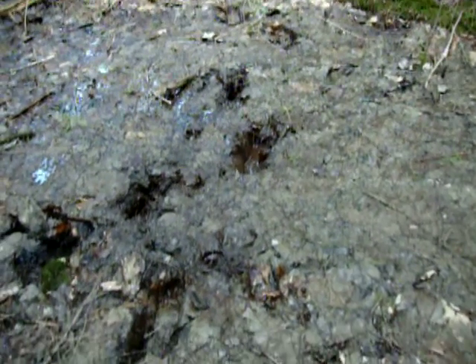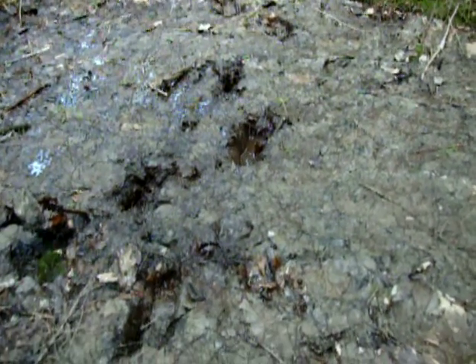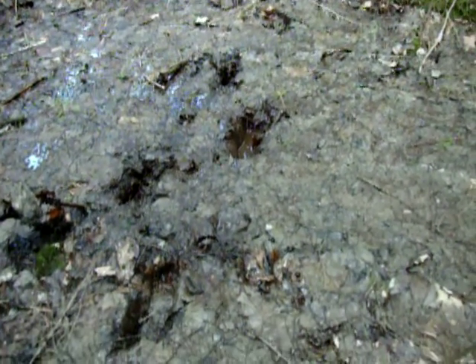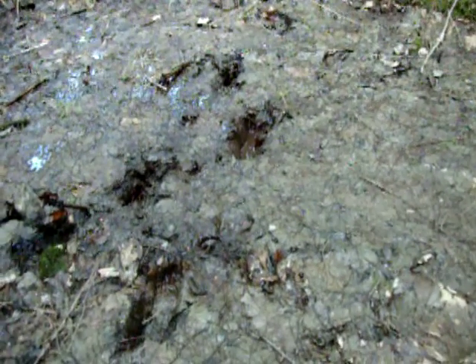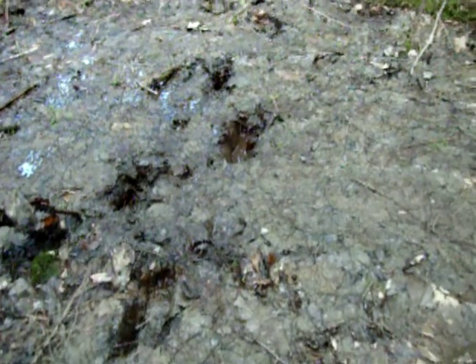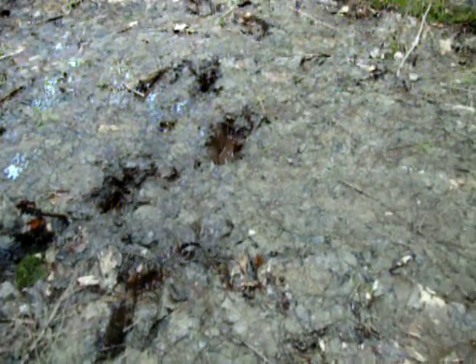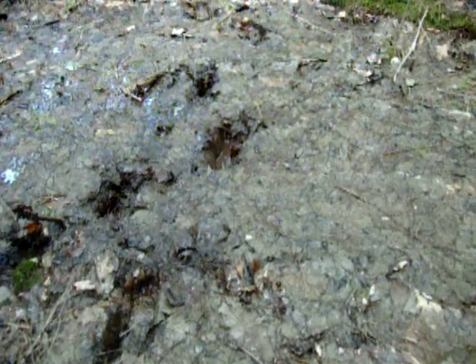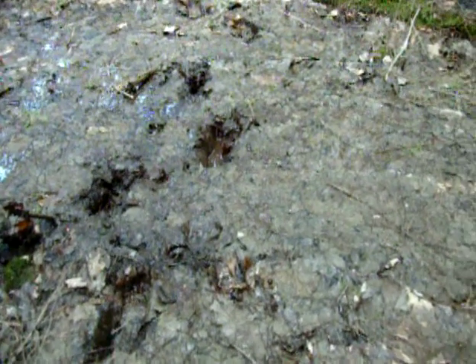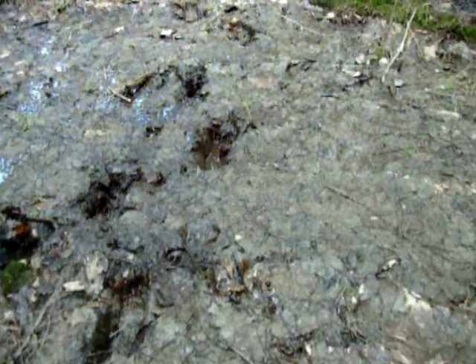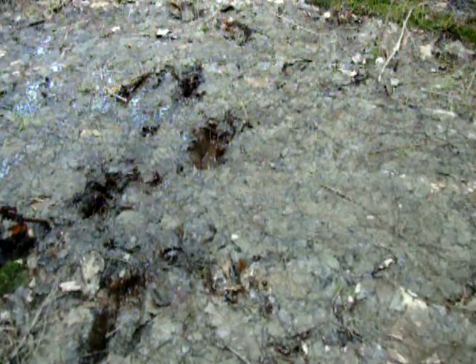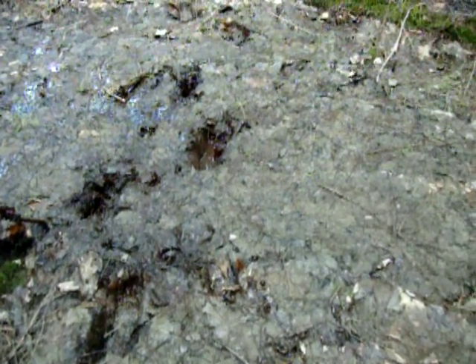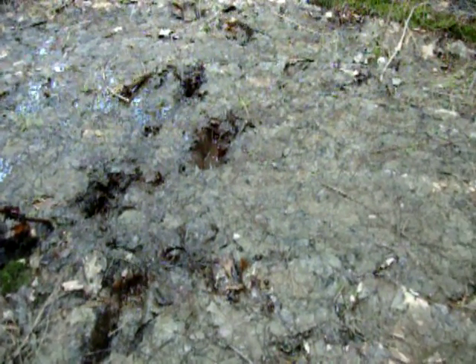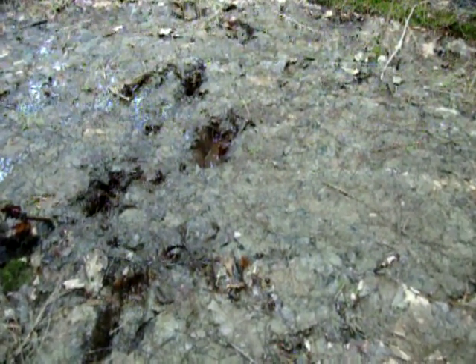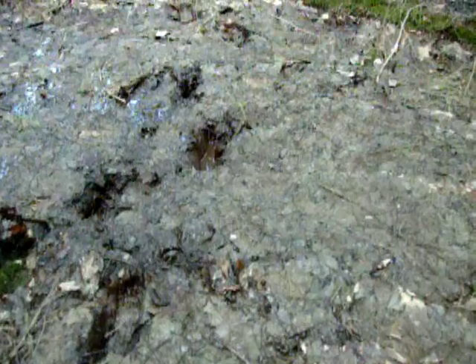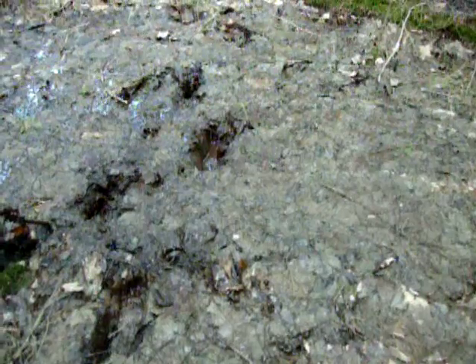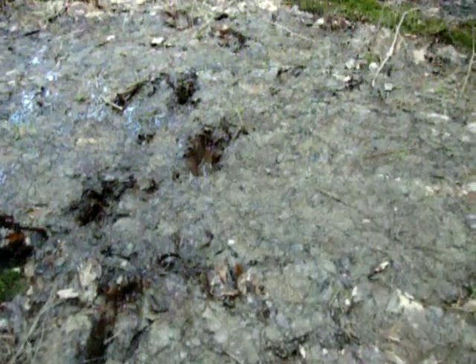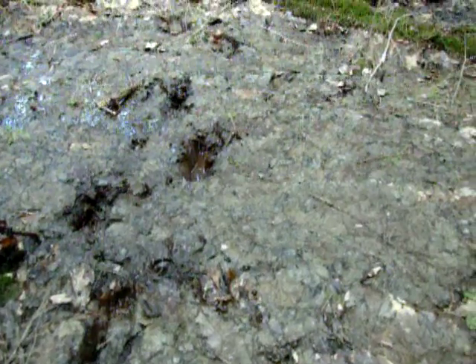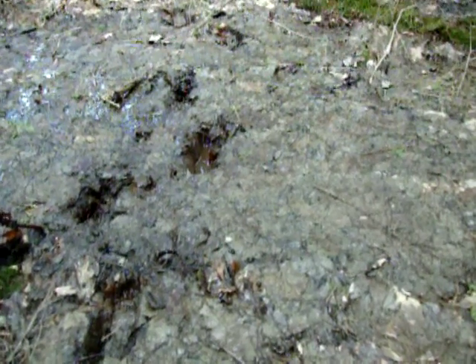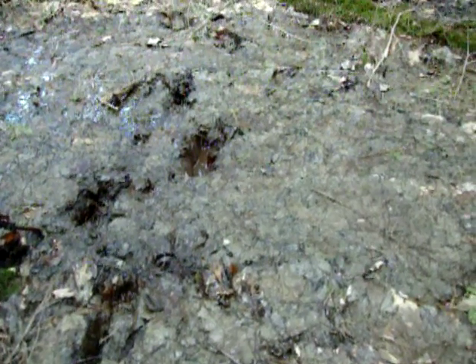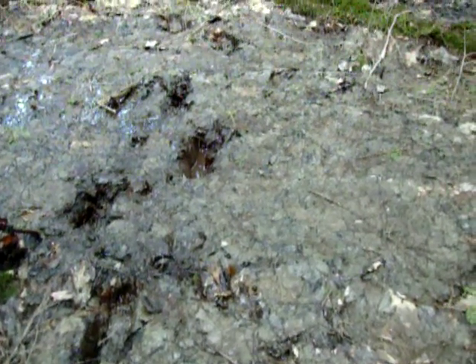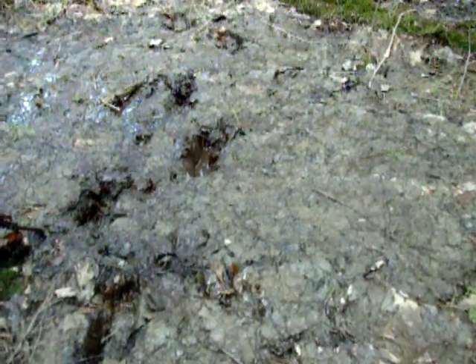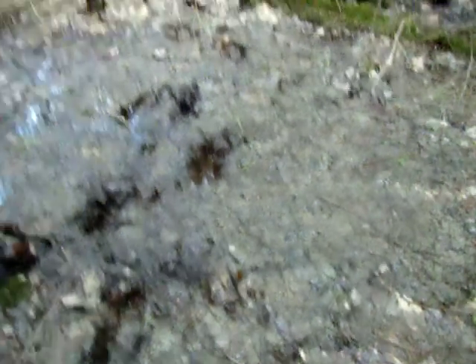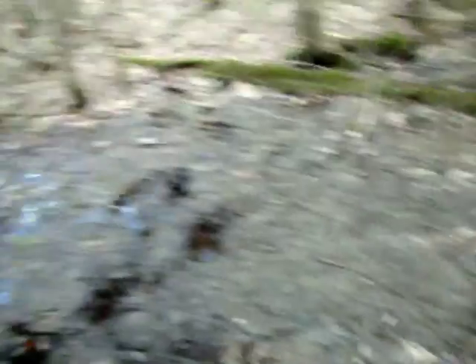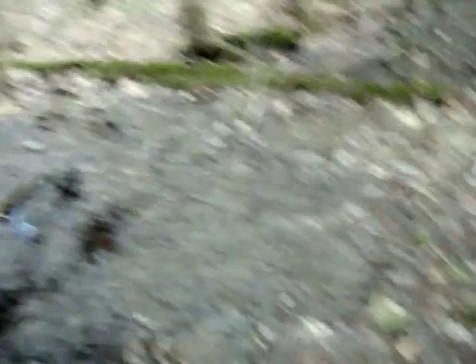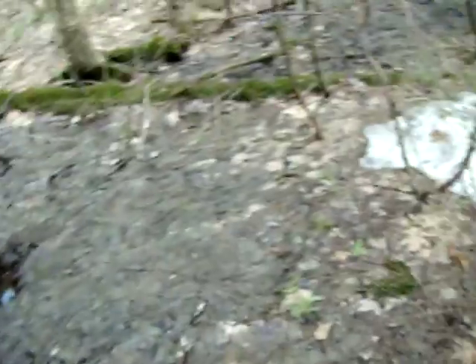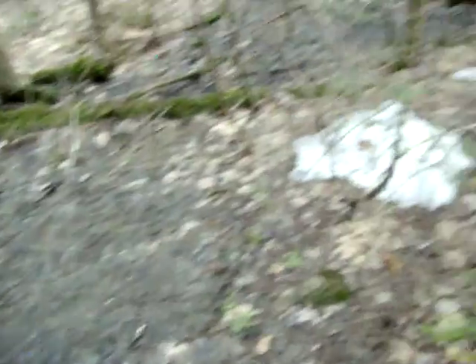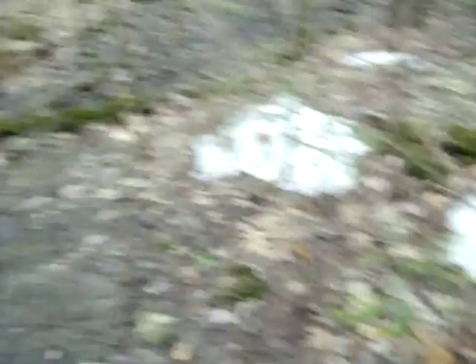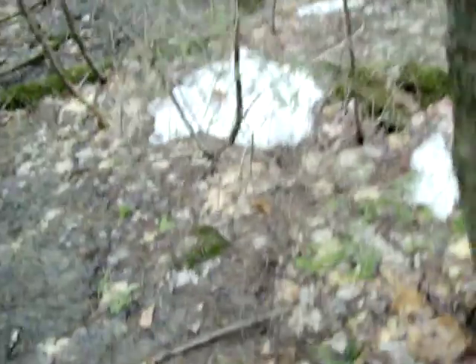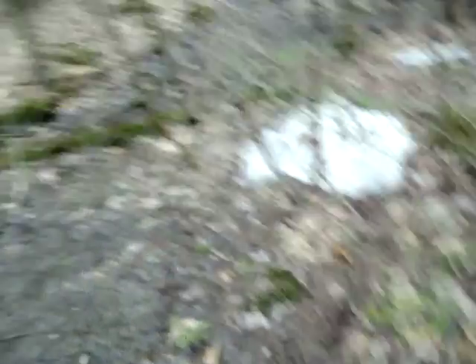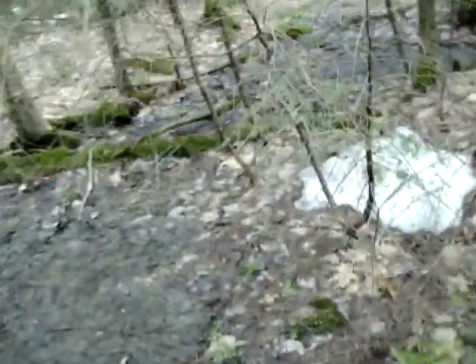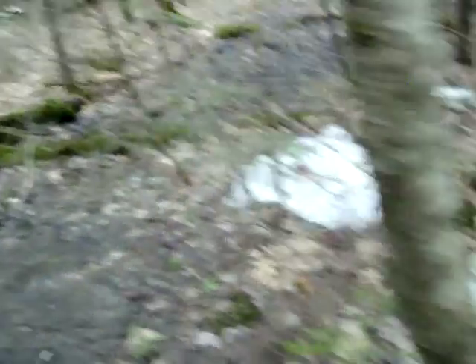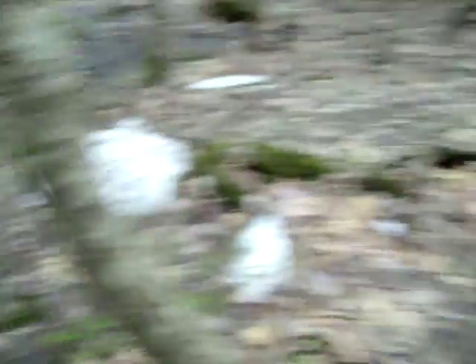You see those footprints right there? They go down about five inches into mud and that's where I was stuck. But I pulled myself out because there was a nearby branch.